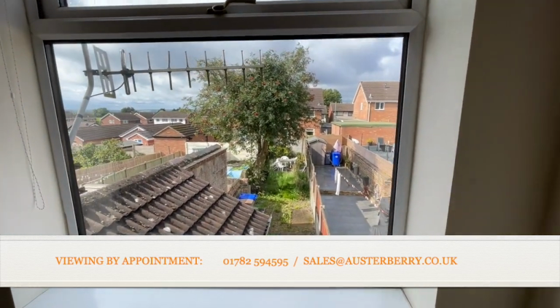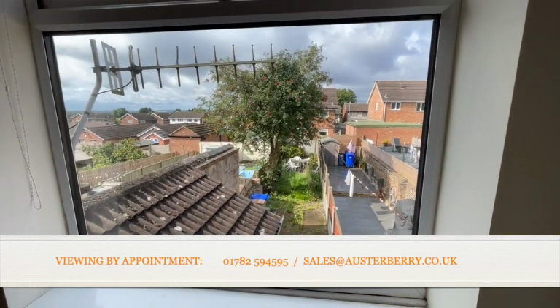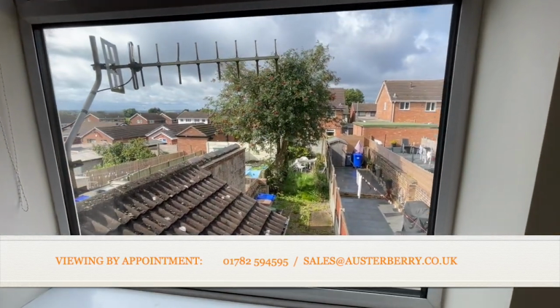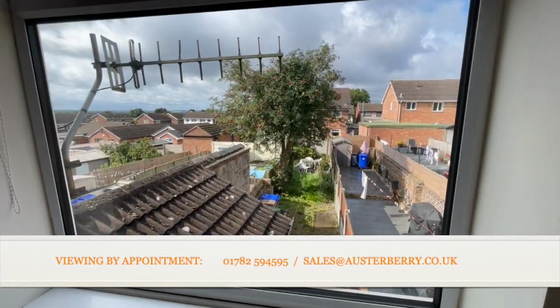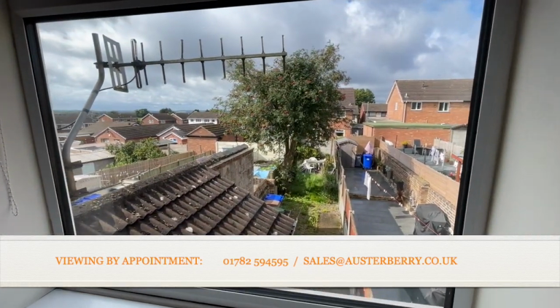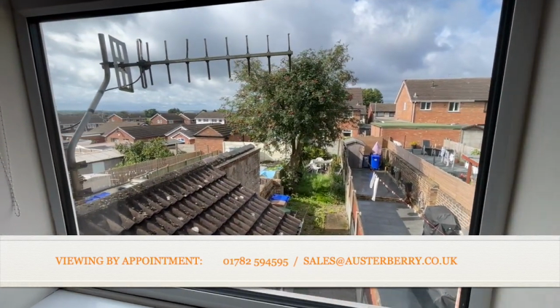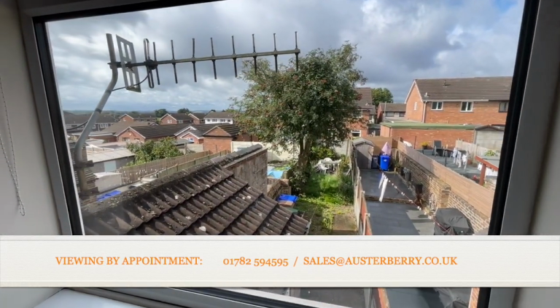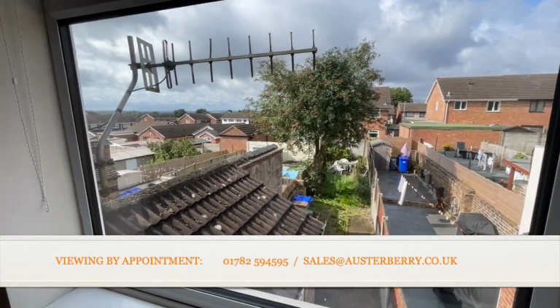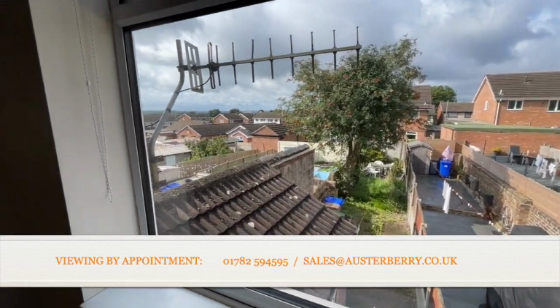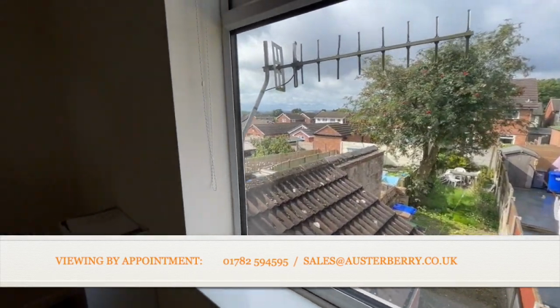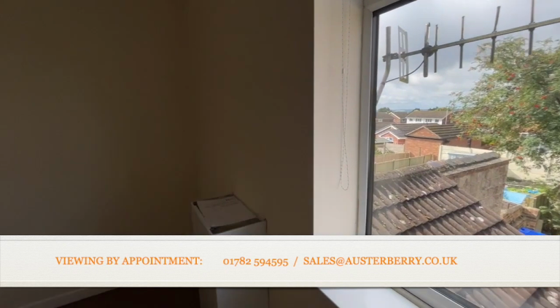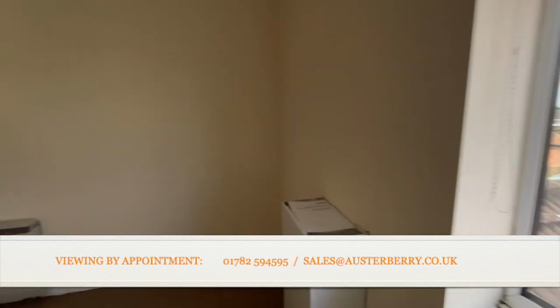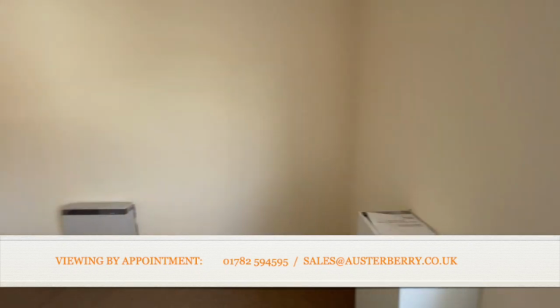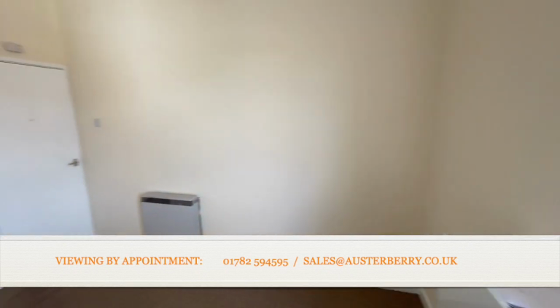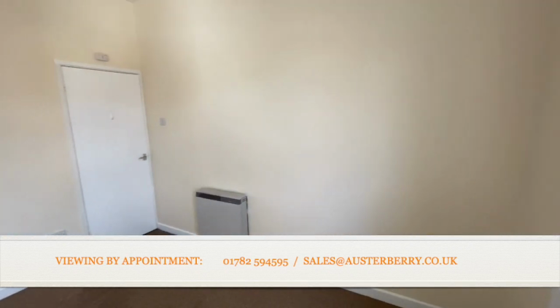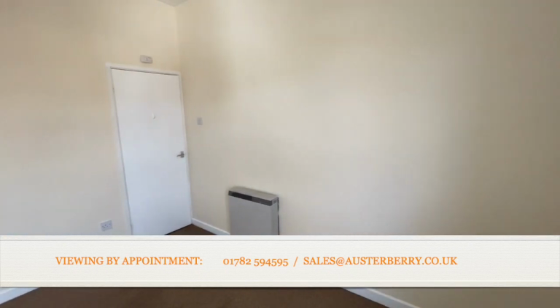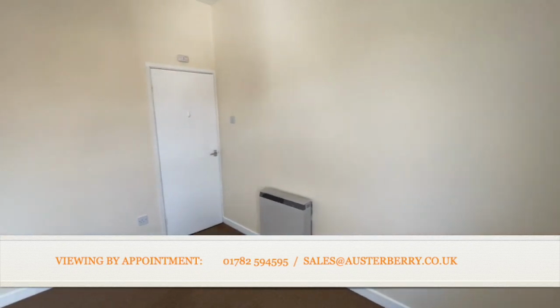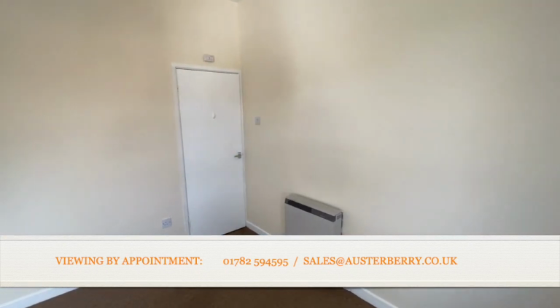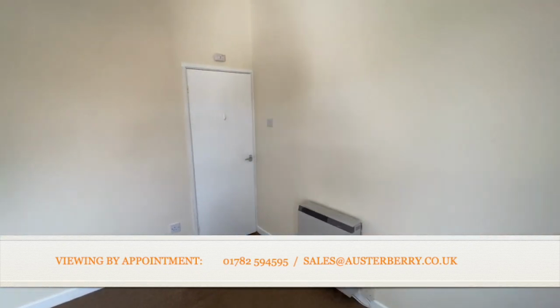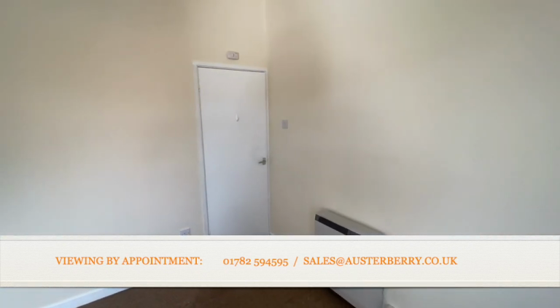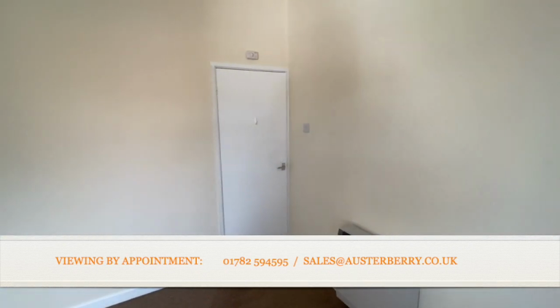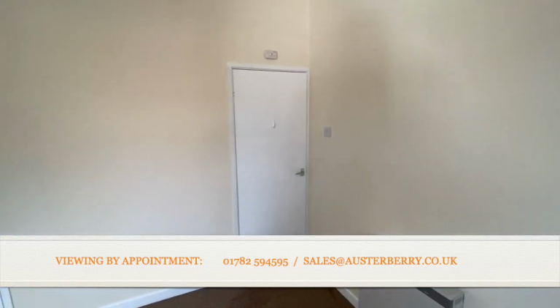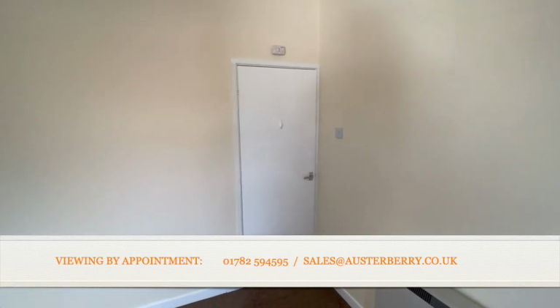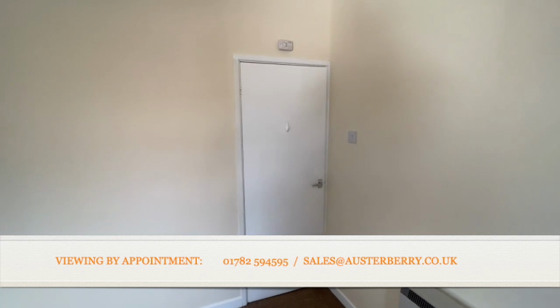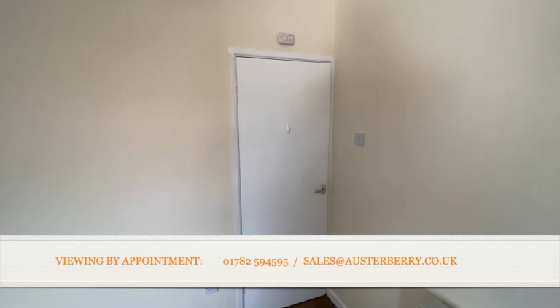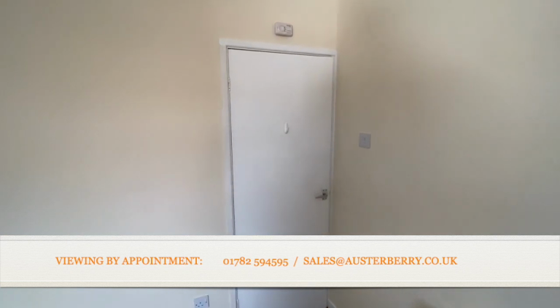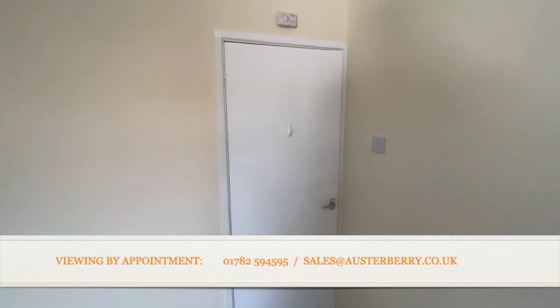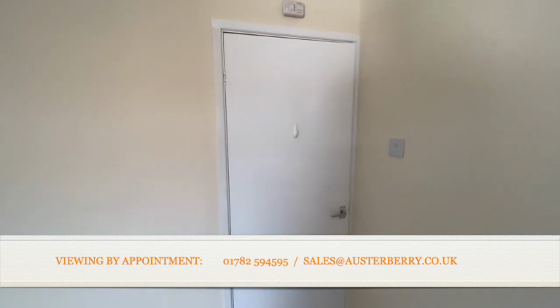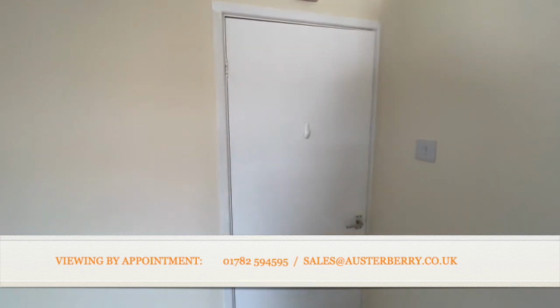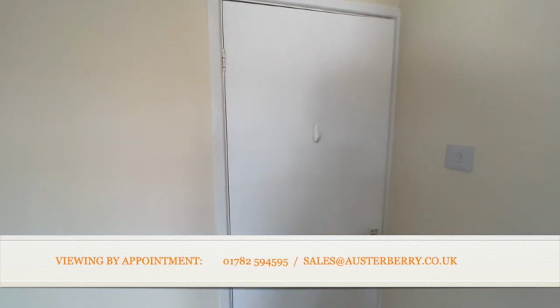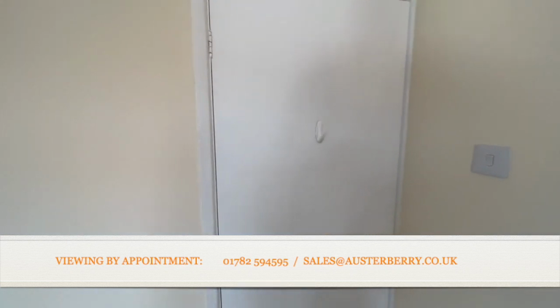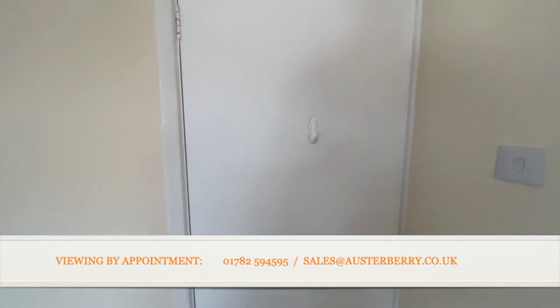Look out over the garden — you'll see the depth and plenty of opportunity to put your own stamp on it. That concludes our tour of Poole Street in Fen Park. Please contact our sales team to arrange your viewing.